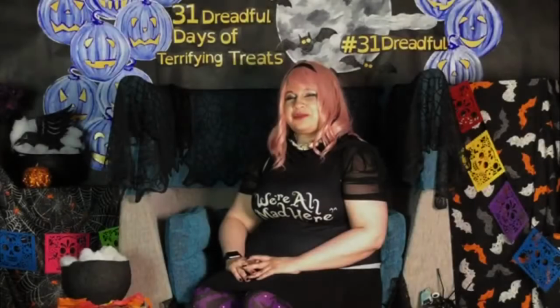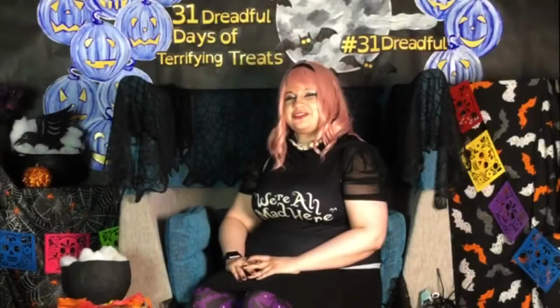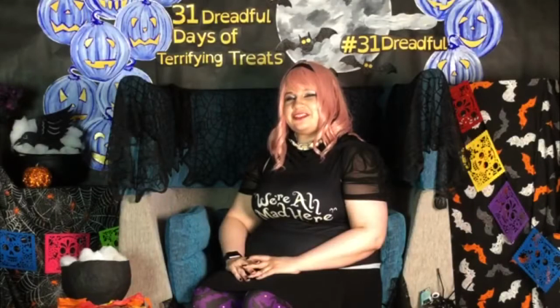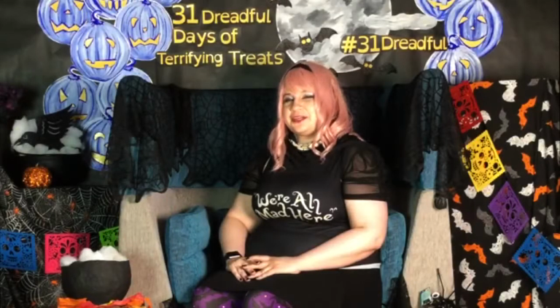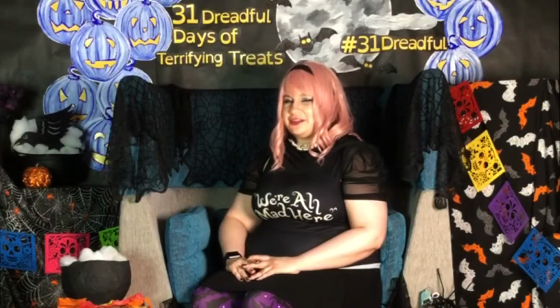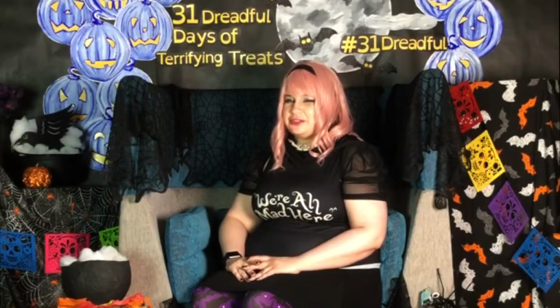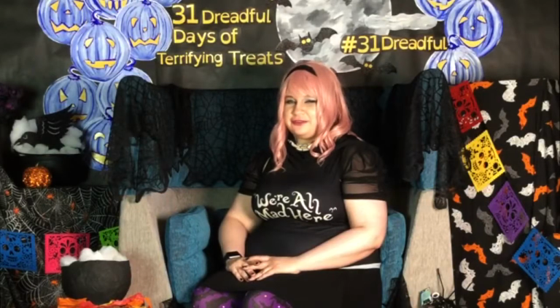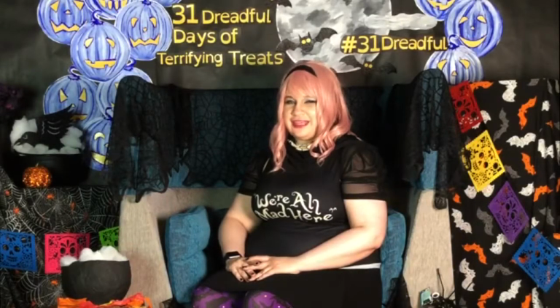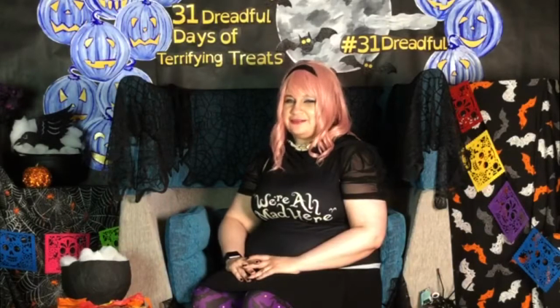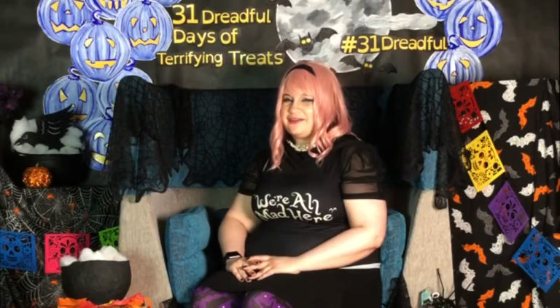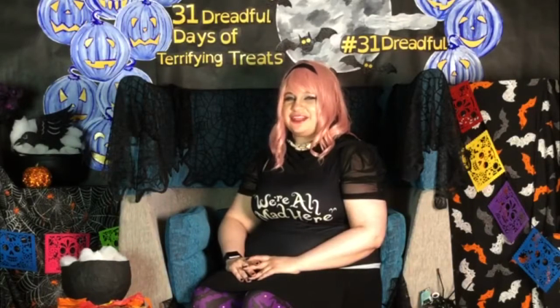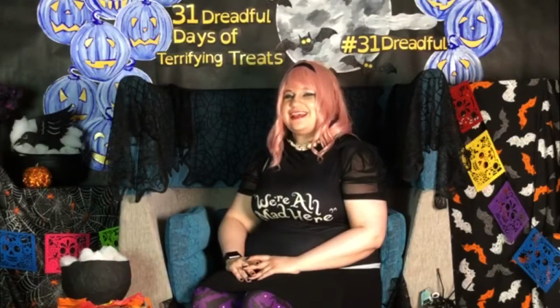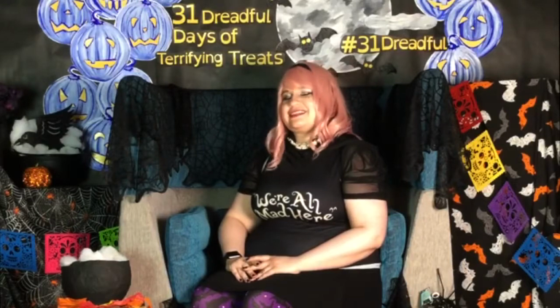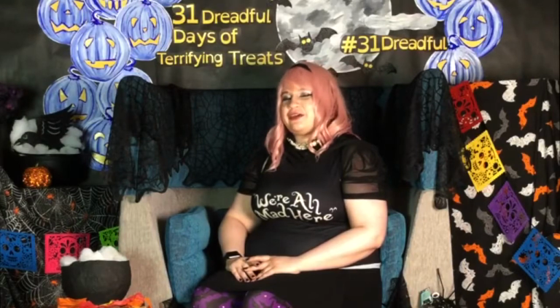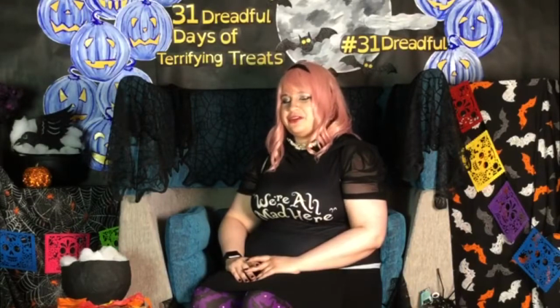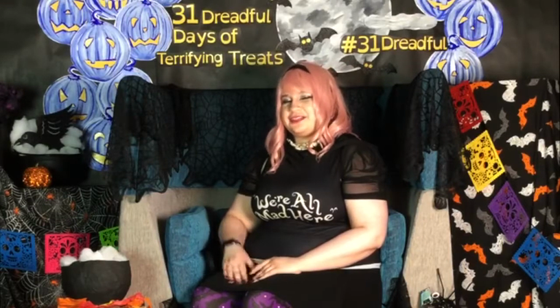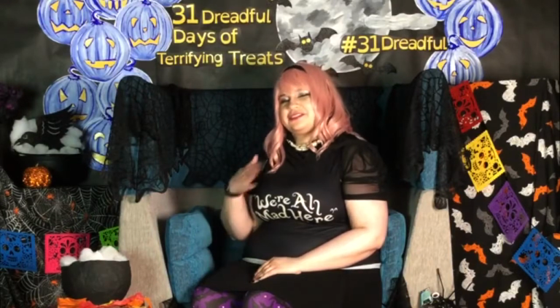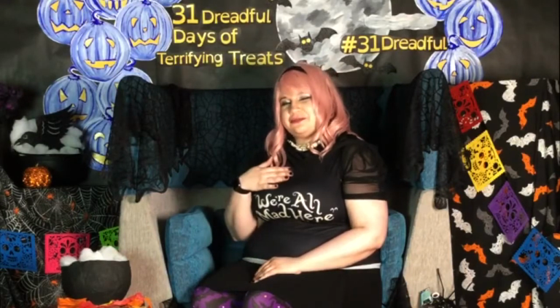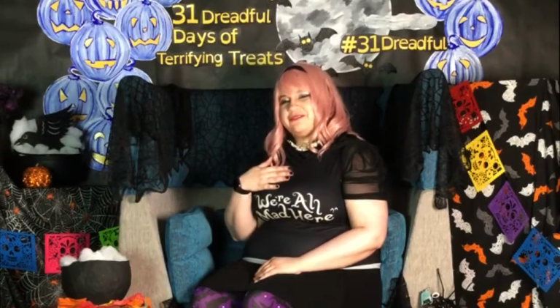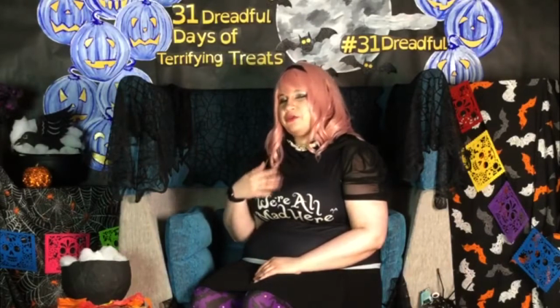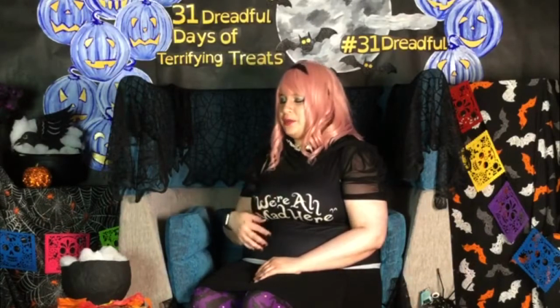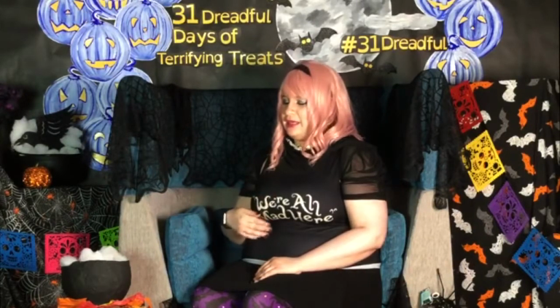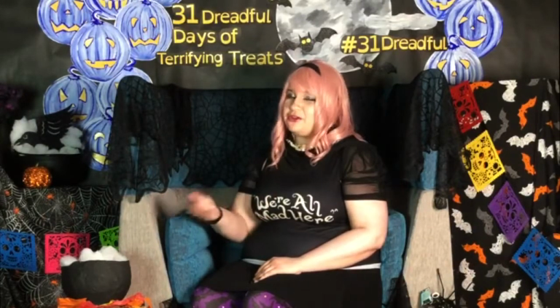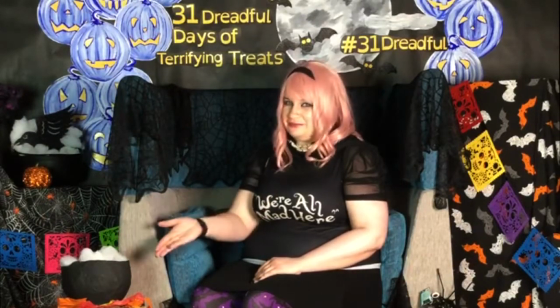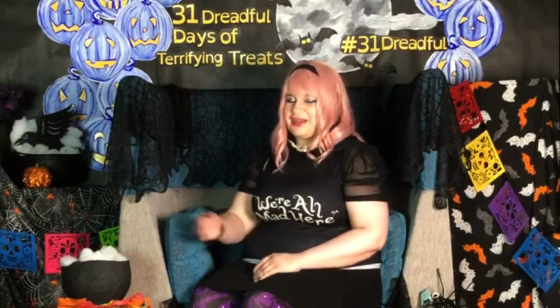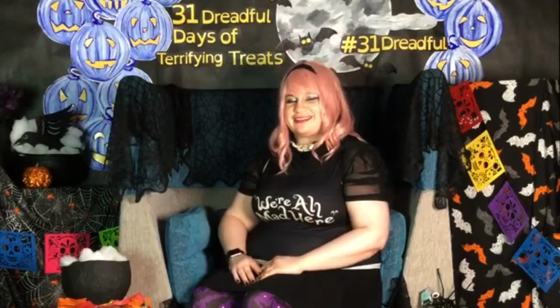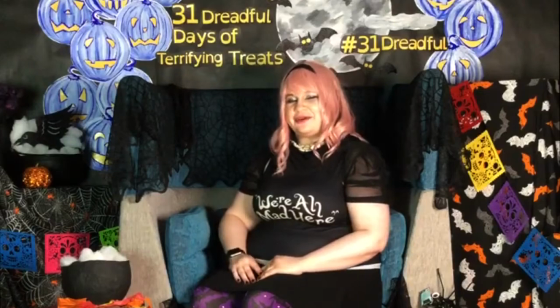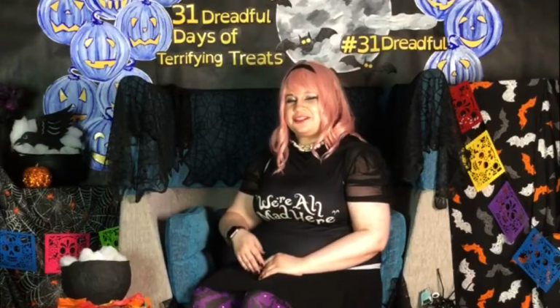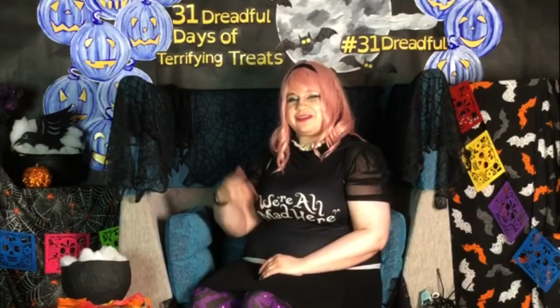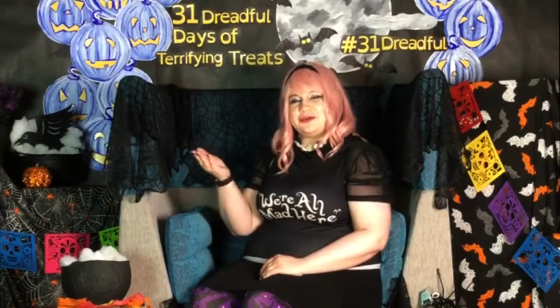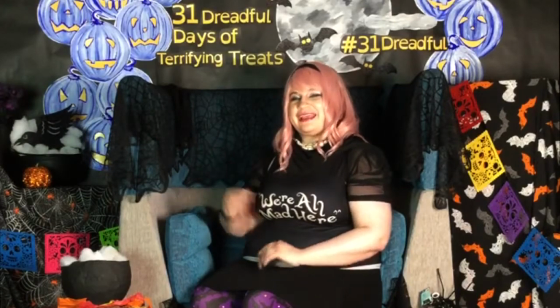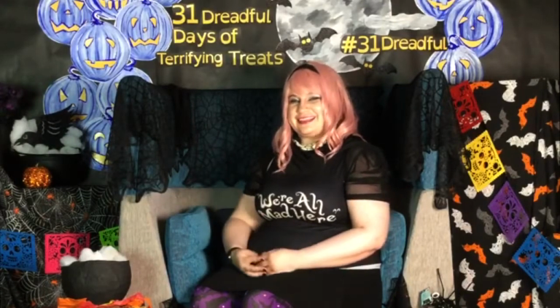Welcome back to another chapter in our 31 Dreadful Days of Terrifying Treats. Today I will be your crafty host, Sabrina, and we will be making a cauldron. Let's go over to my crafty corner and get started.